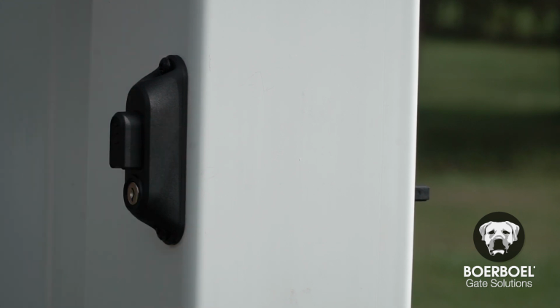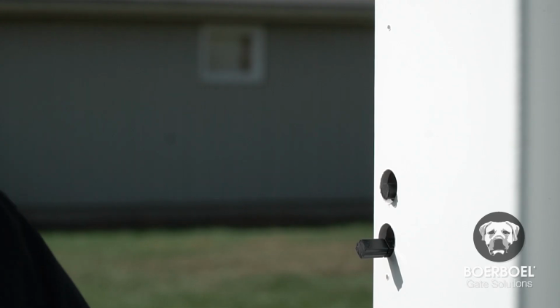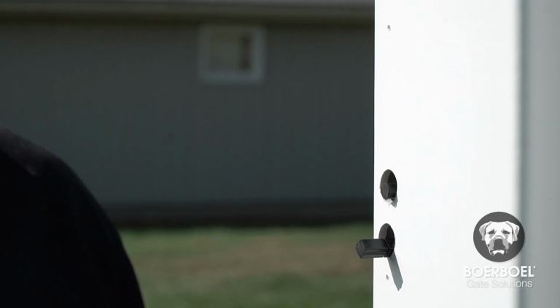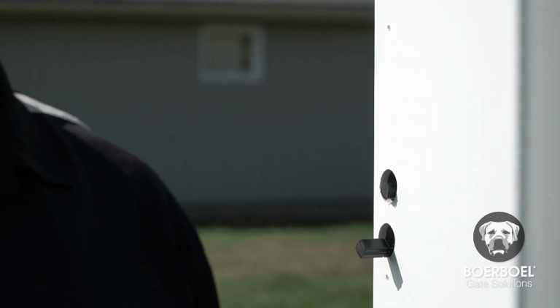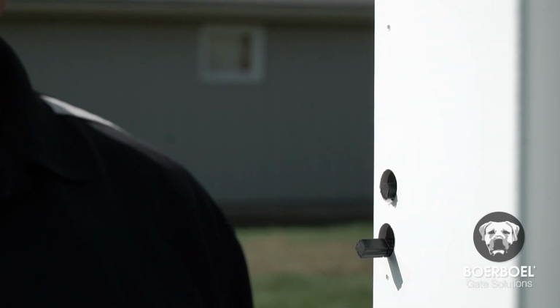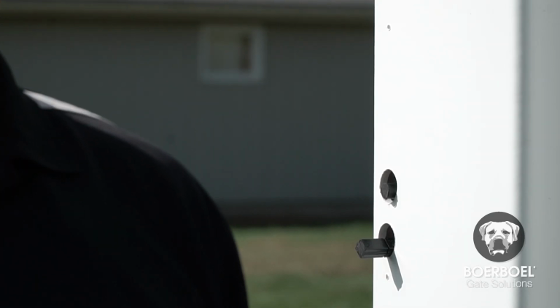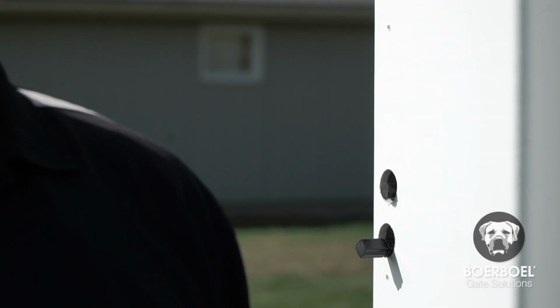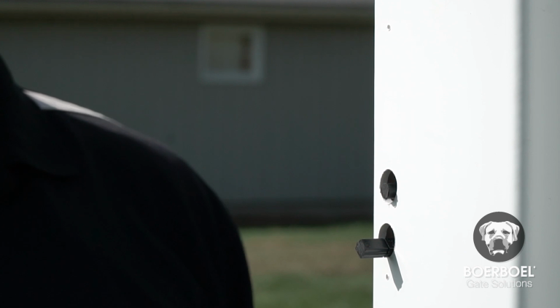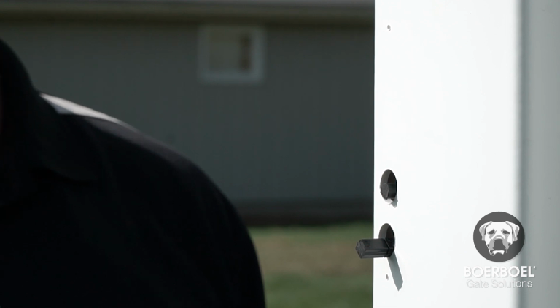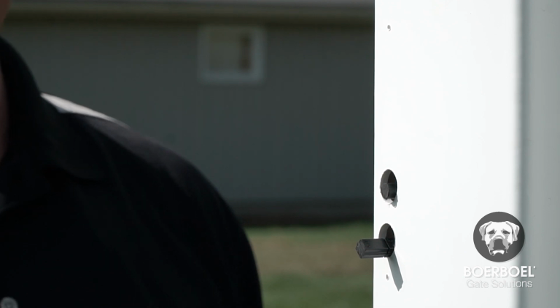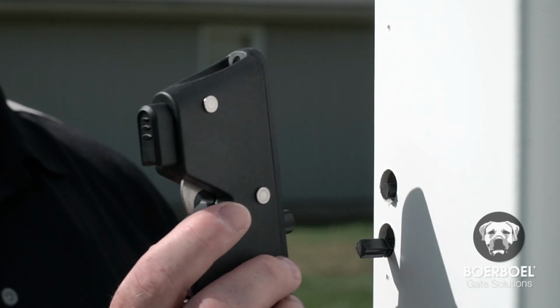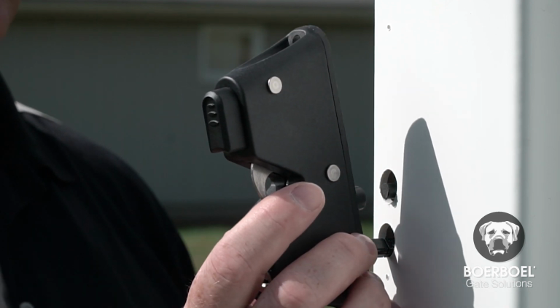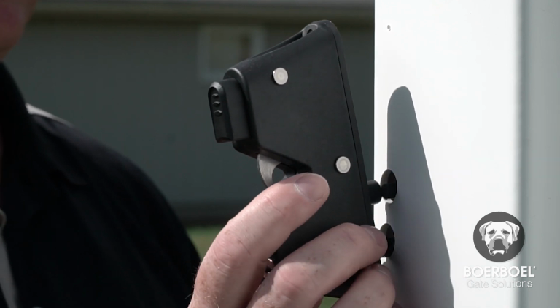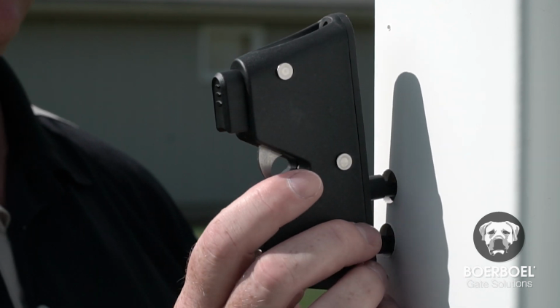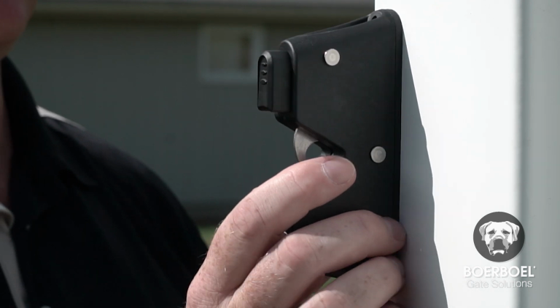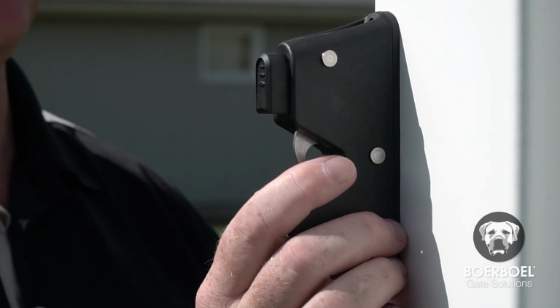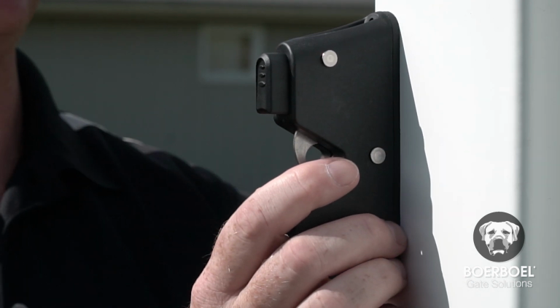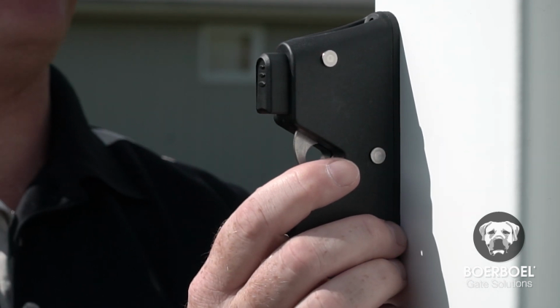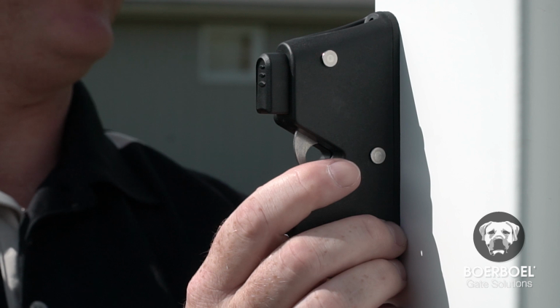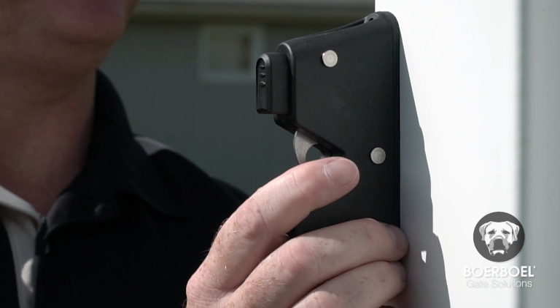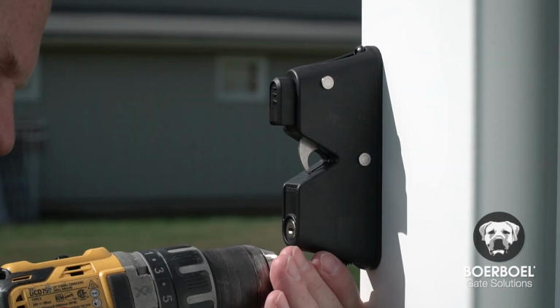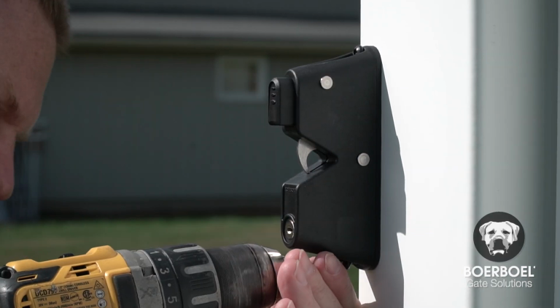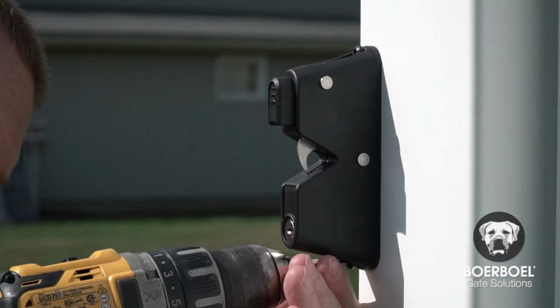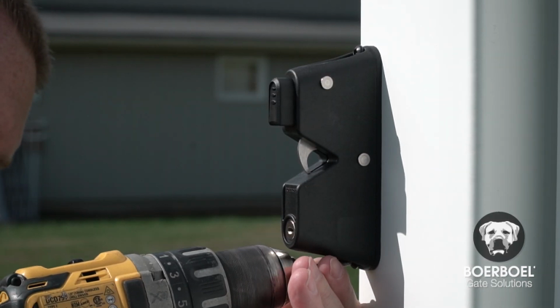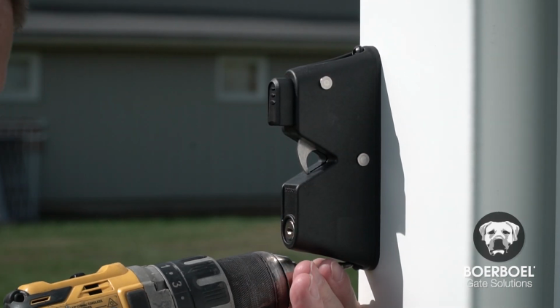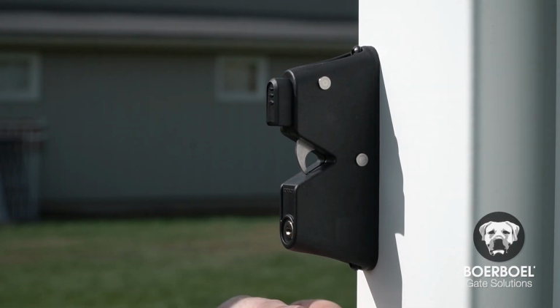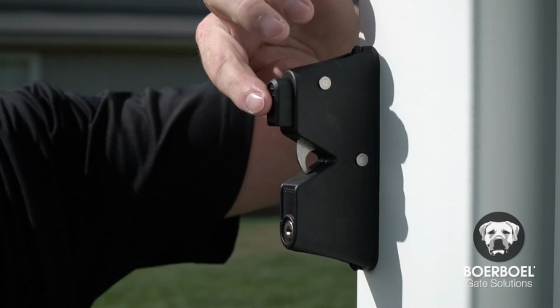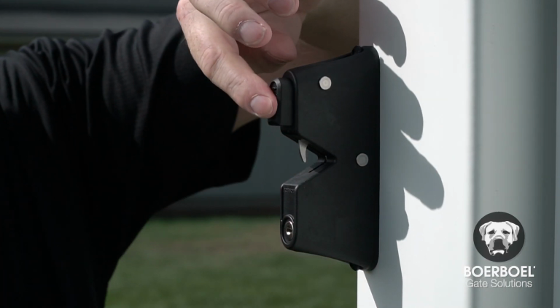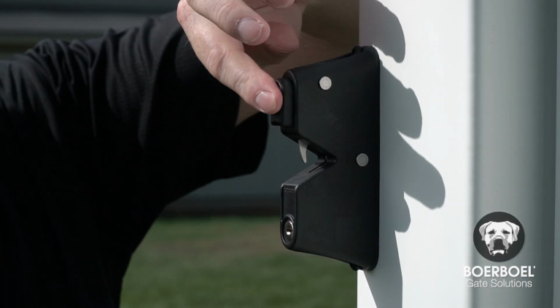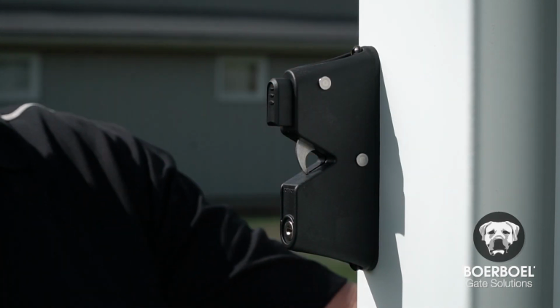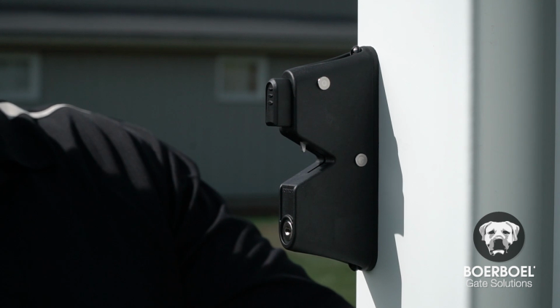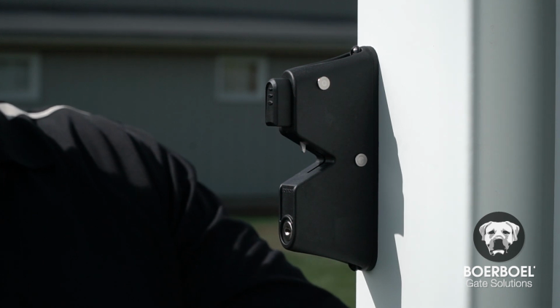Align the front latch to the pre-drilled holes on the front of the post. Make sure the two rods engage with the front latch when you hold them flush to the post. Once the rods are properly engaged, secure the front latch to the post with two screws.